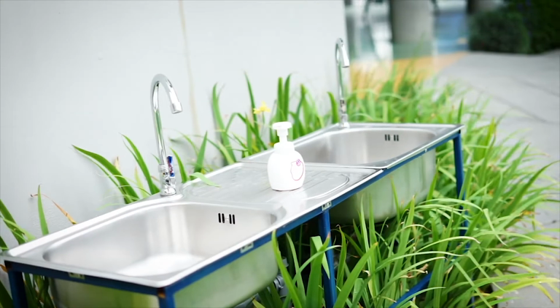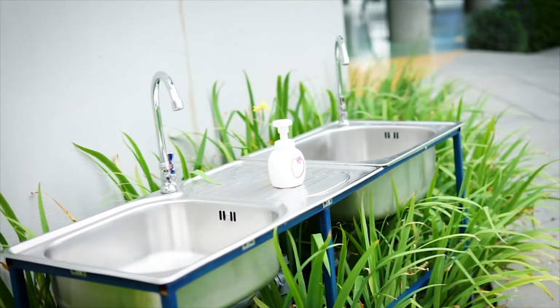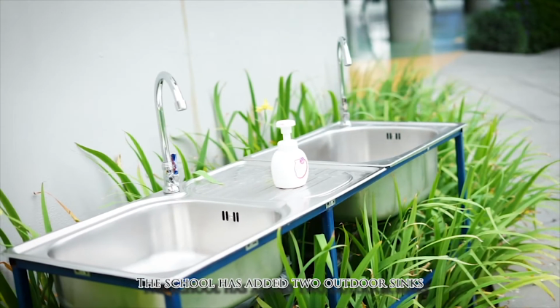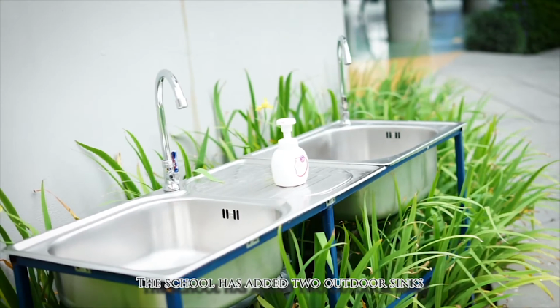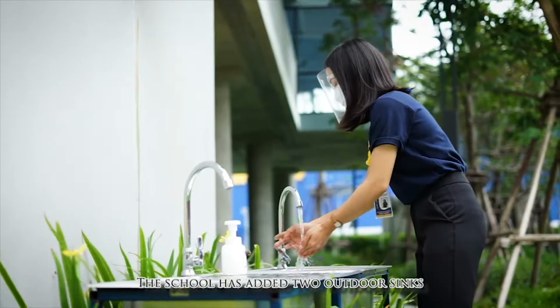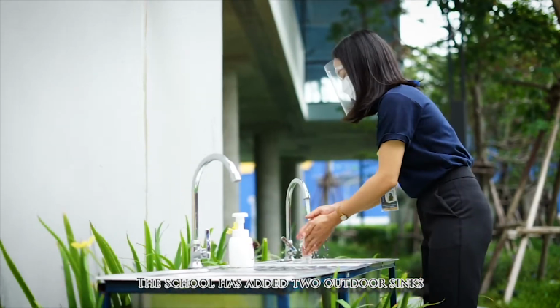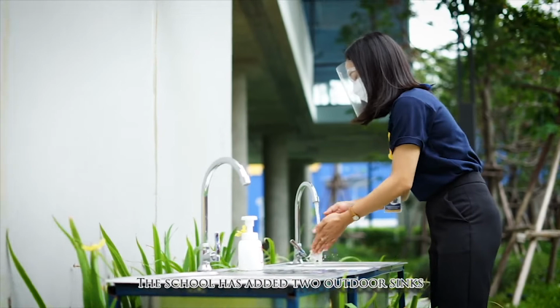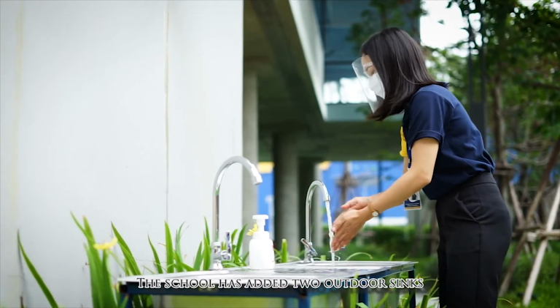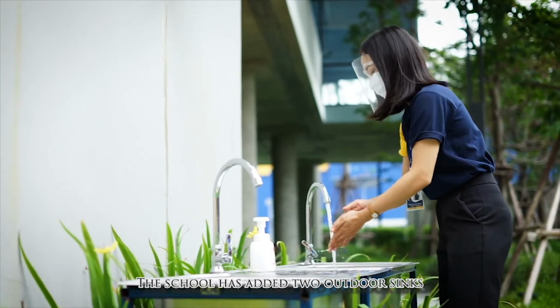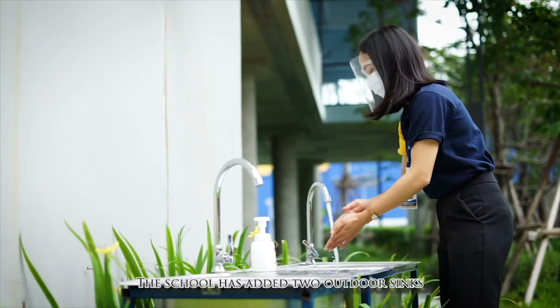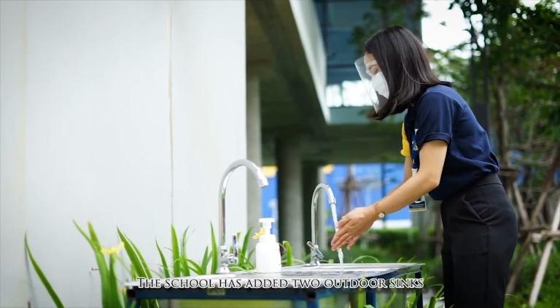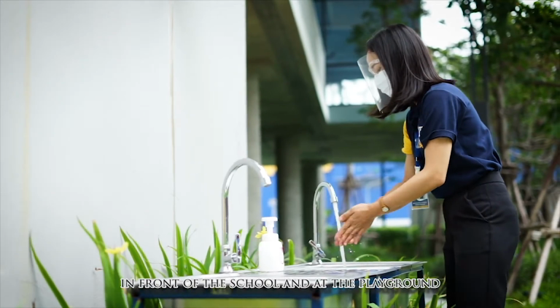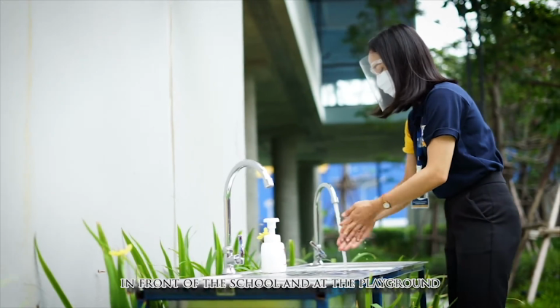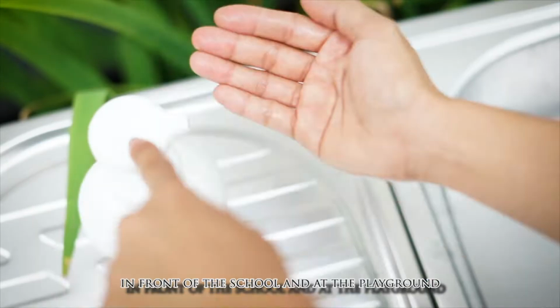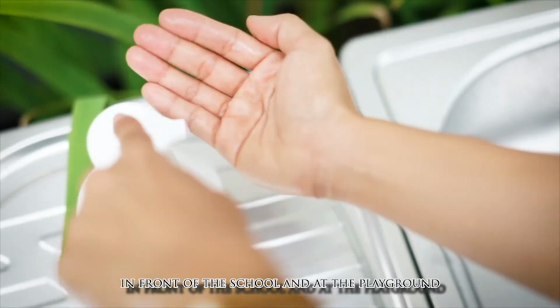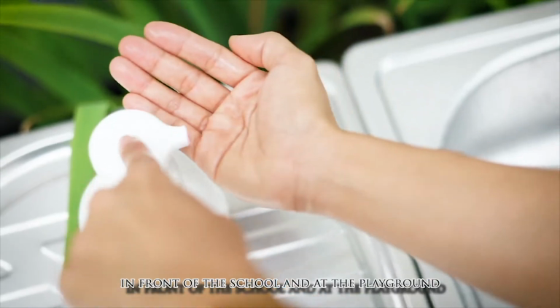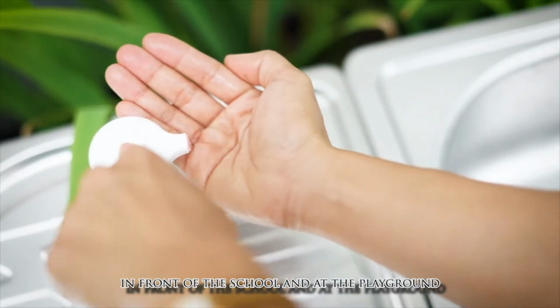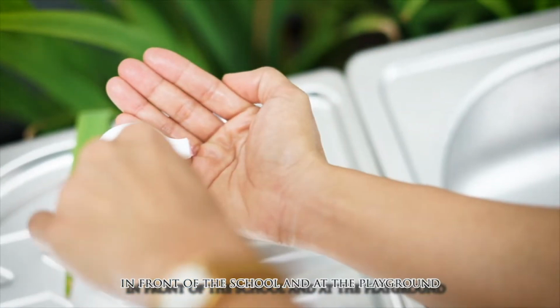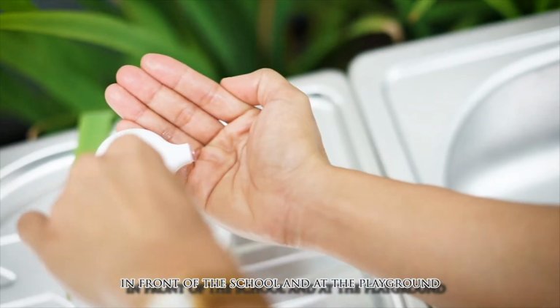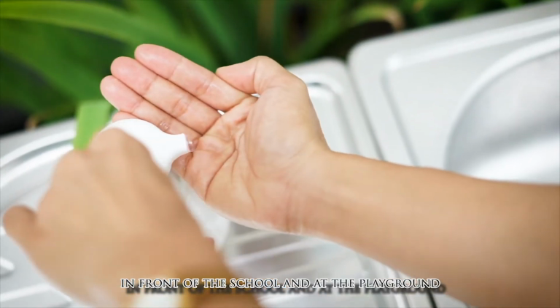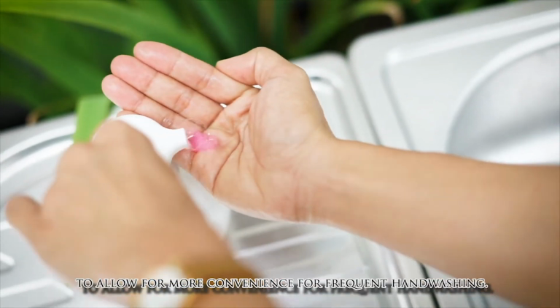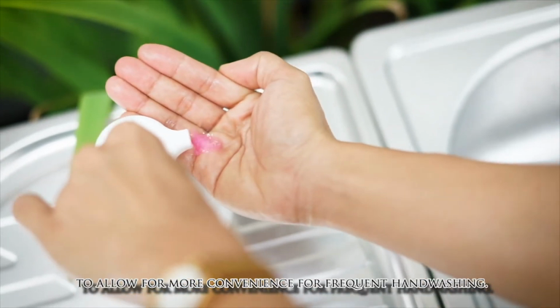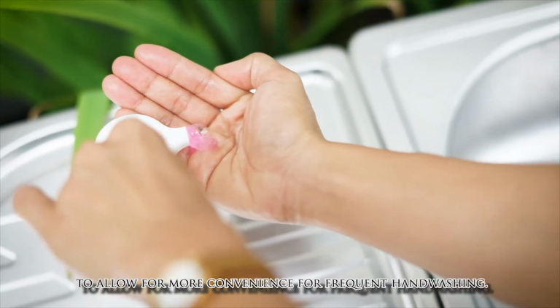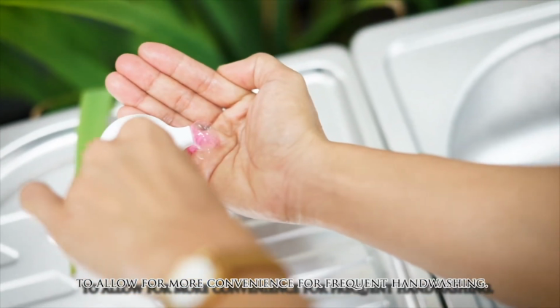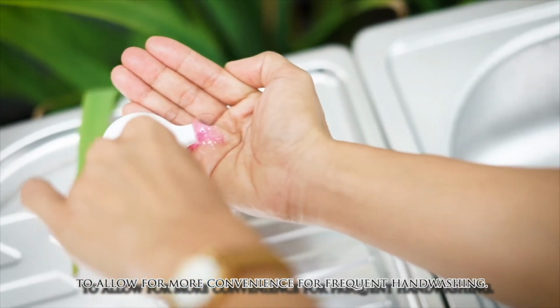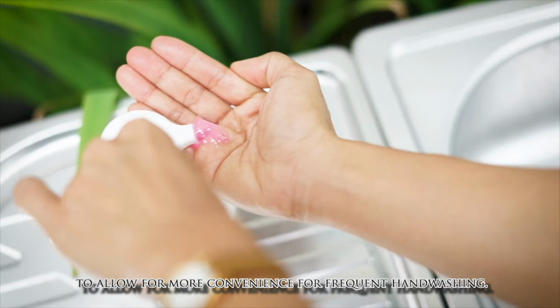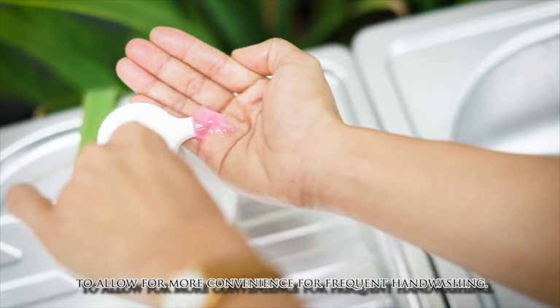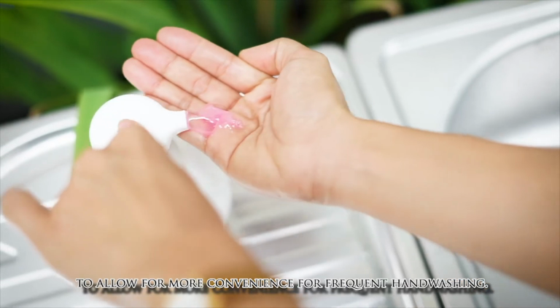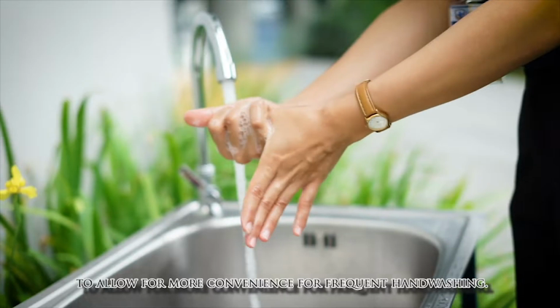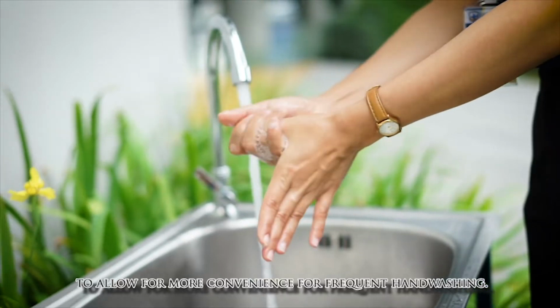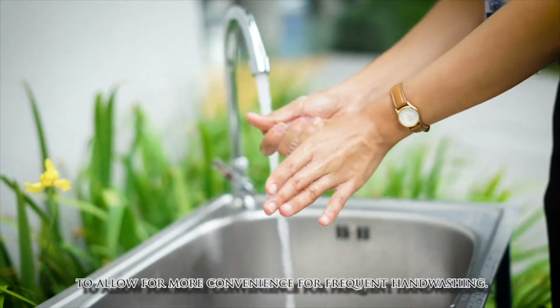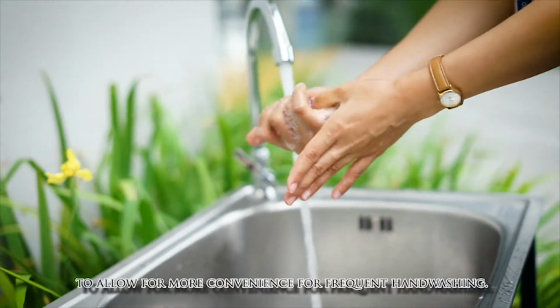The school has added two outdoor sinks, in front of the school and at the playground, to allow for more convenience for frequent handwashing.